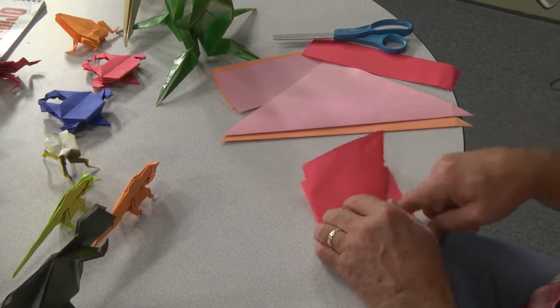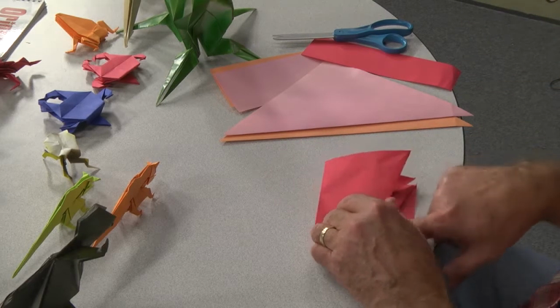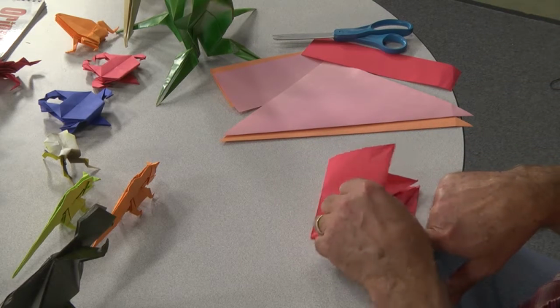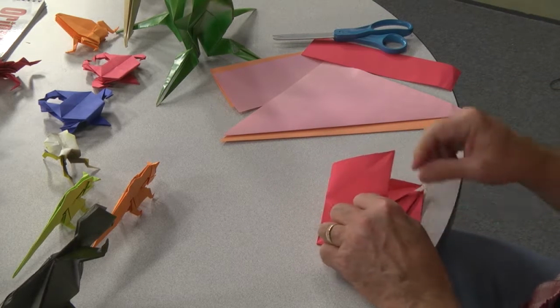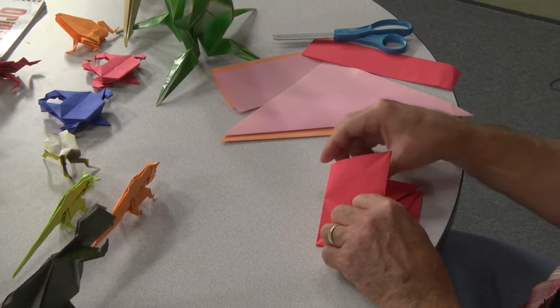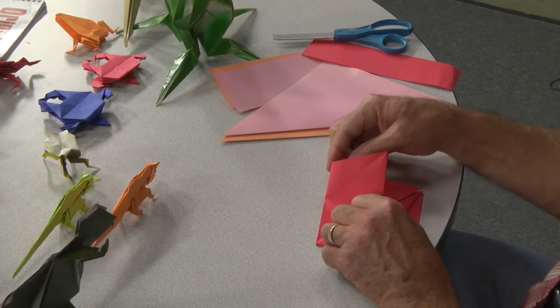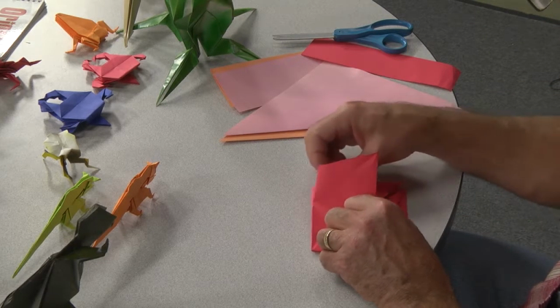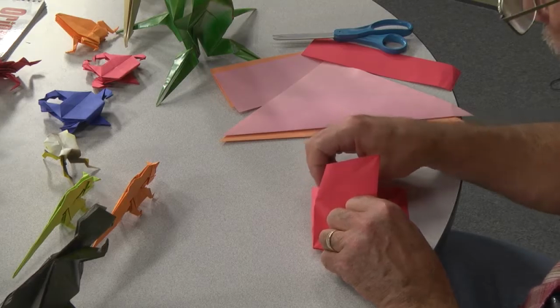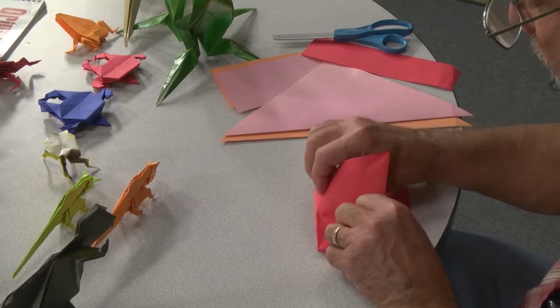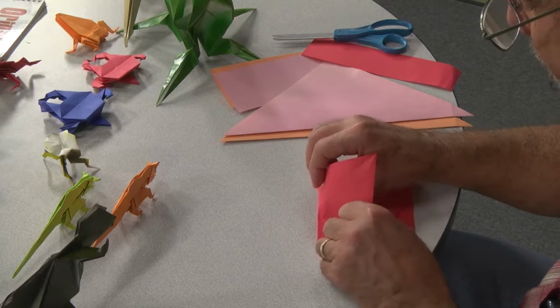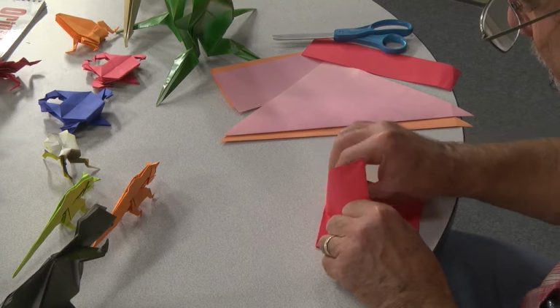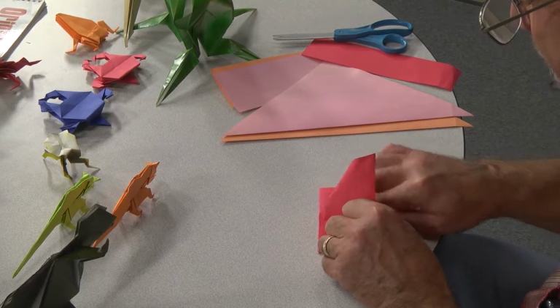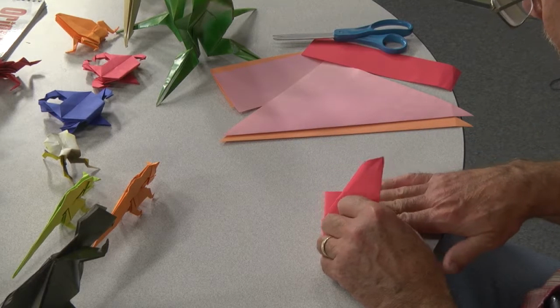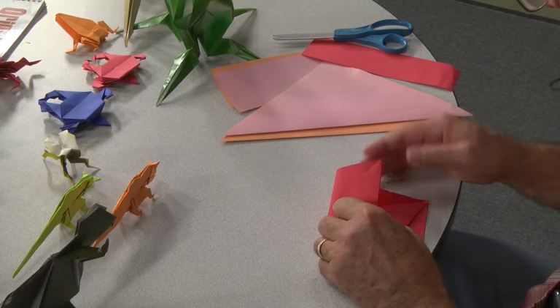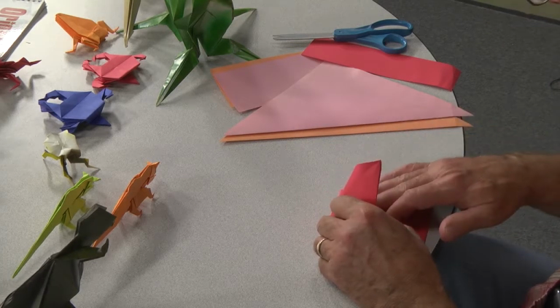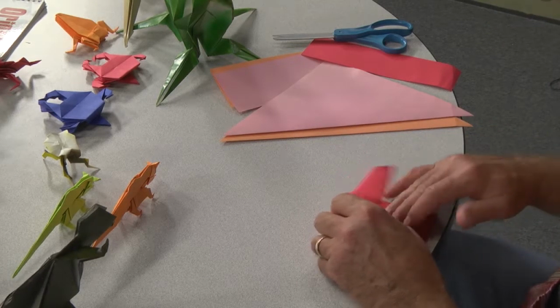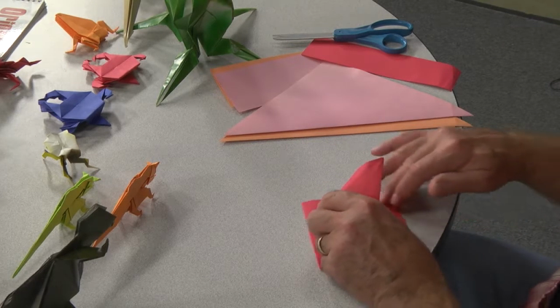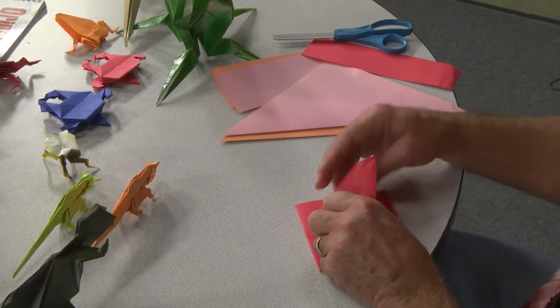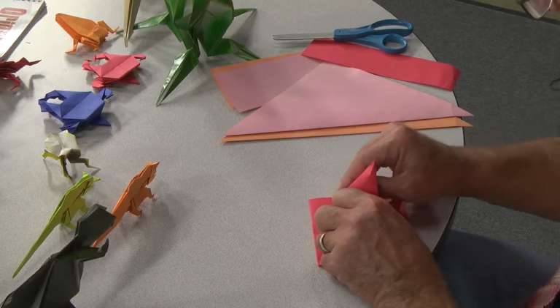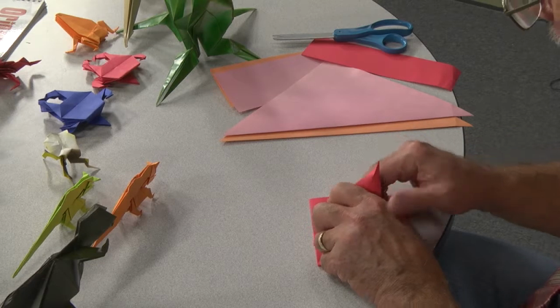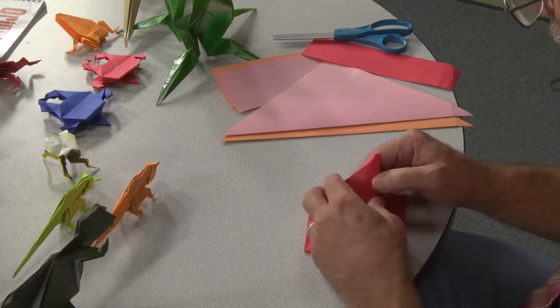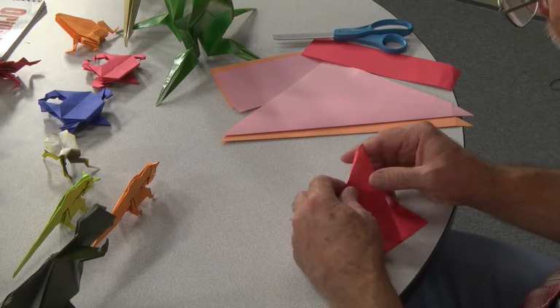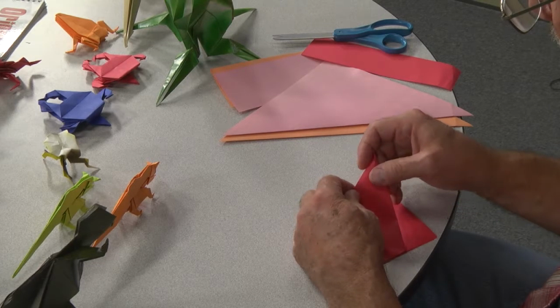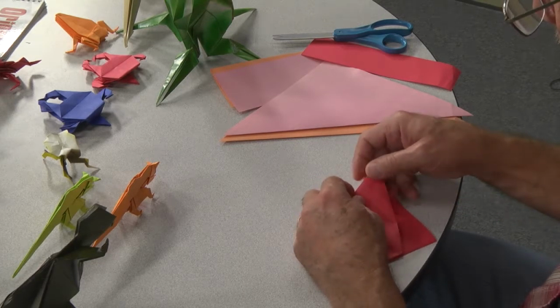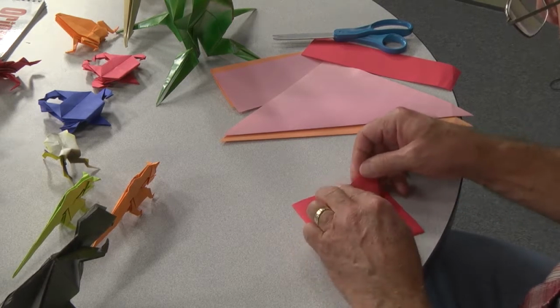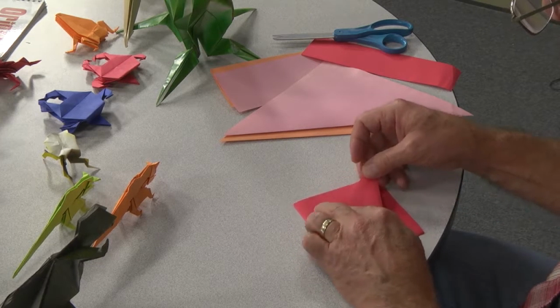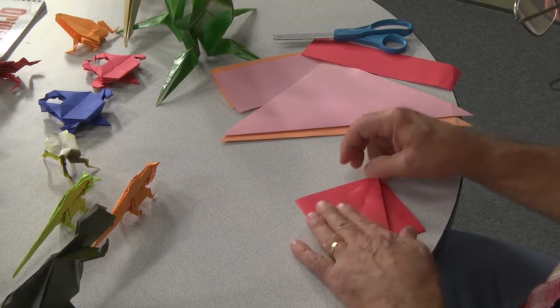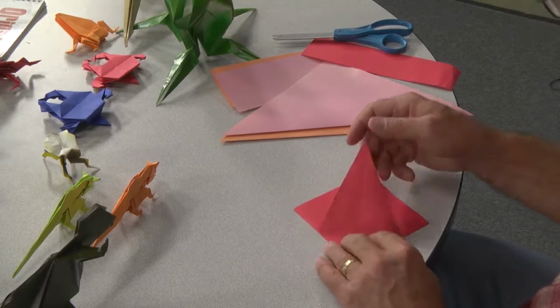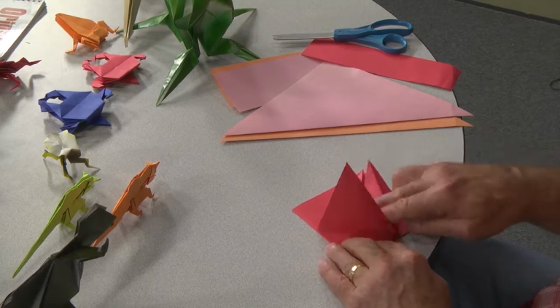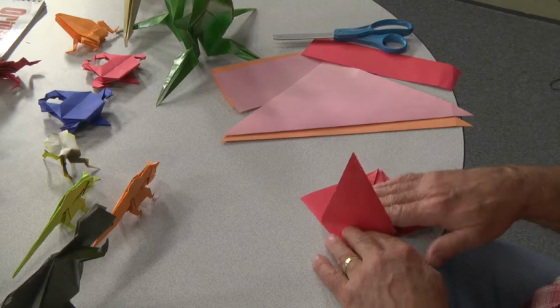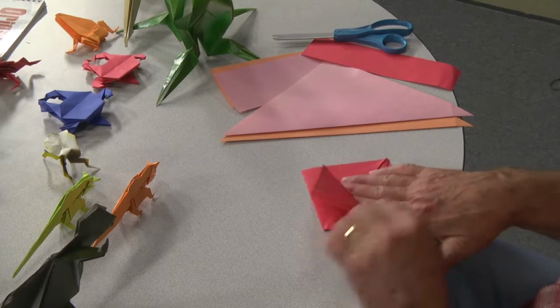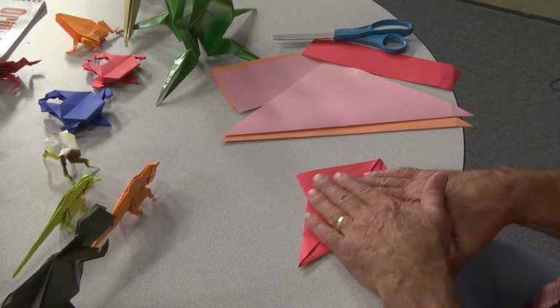Again, you're going to take the corner and you're just going to lift it up, push it in, and you'll see that this part folds, and this part you just refold it. Now it looks like this.